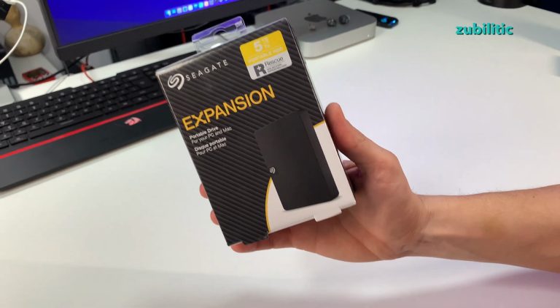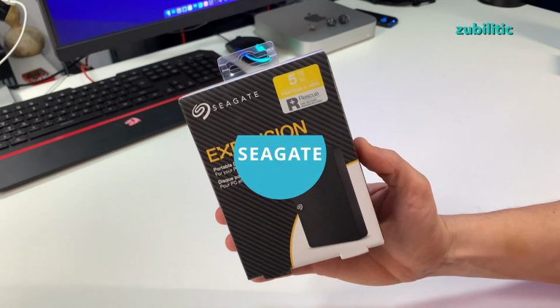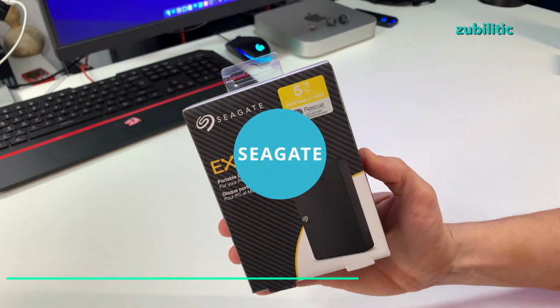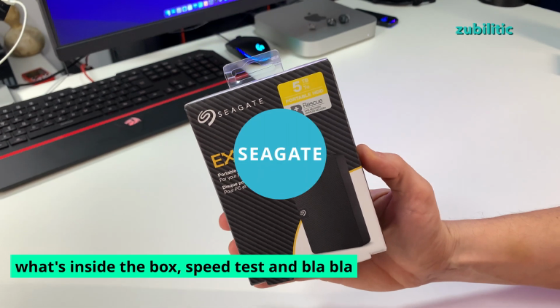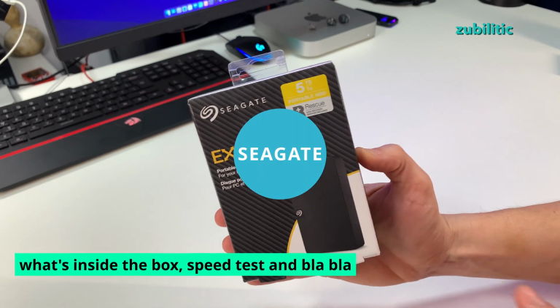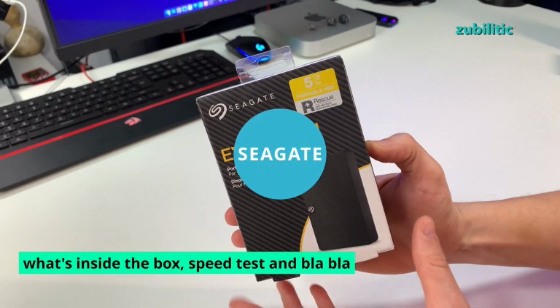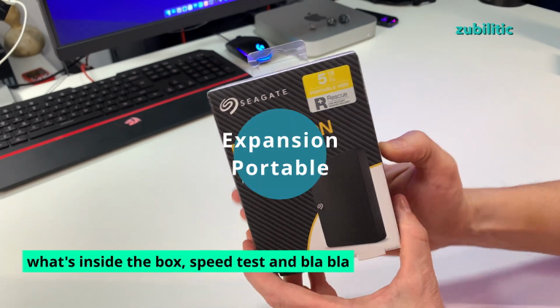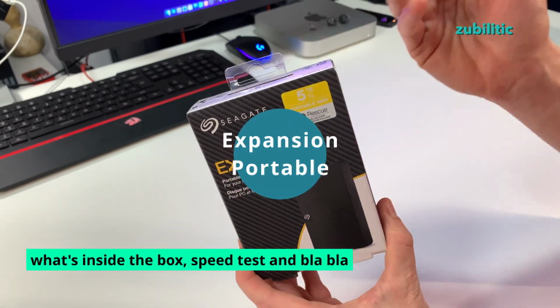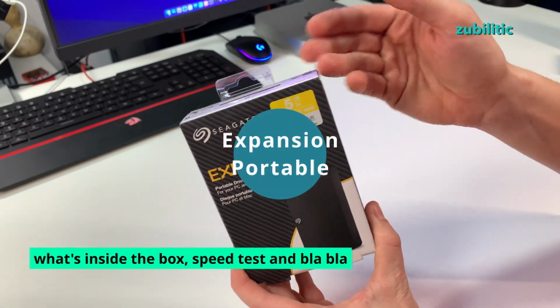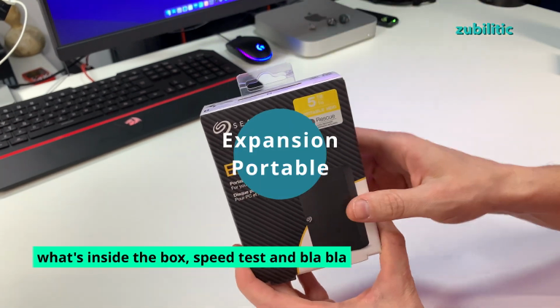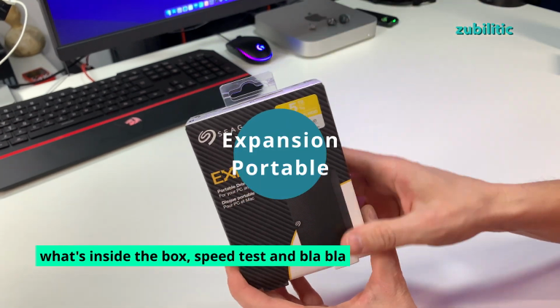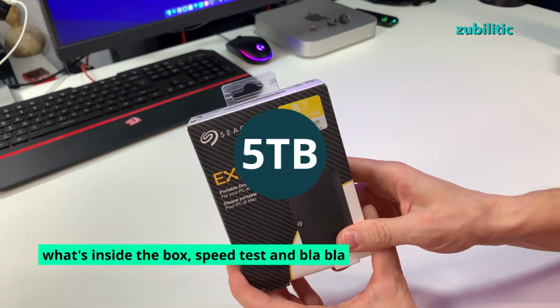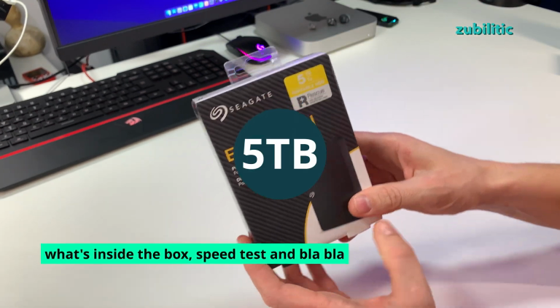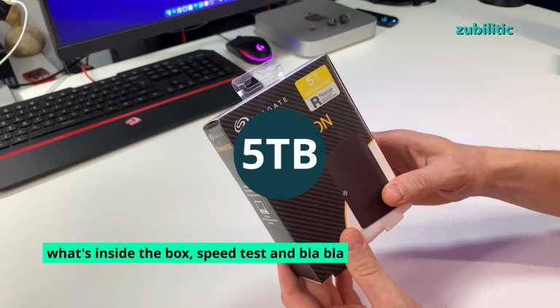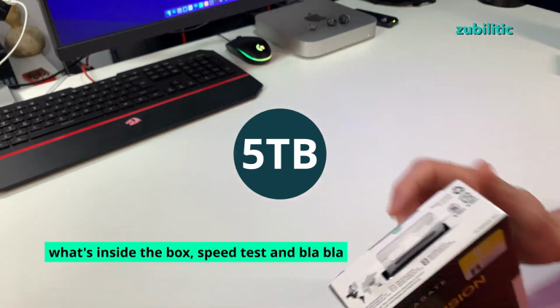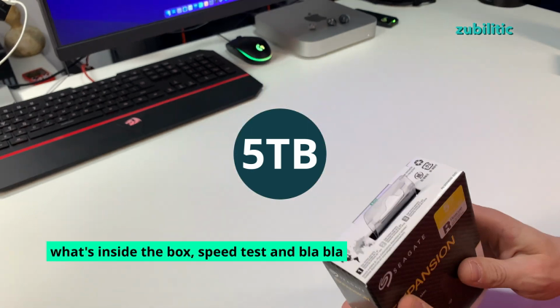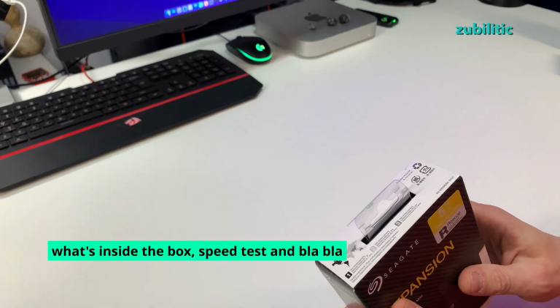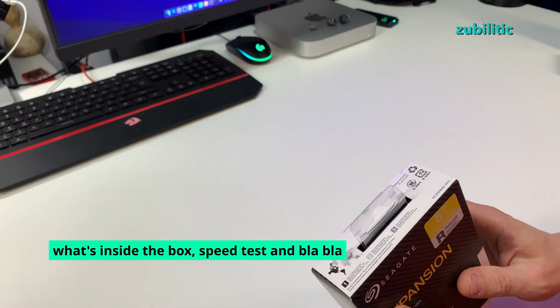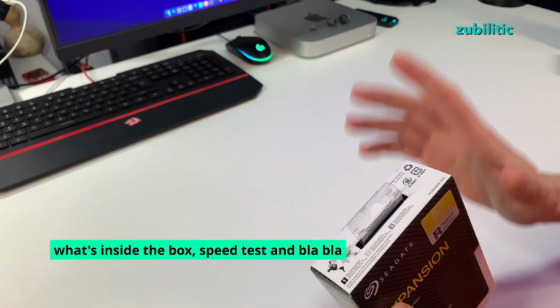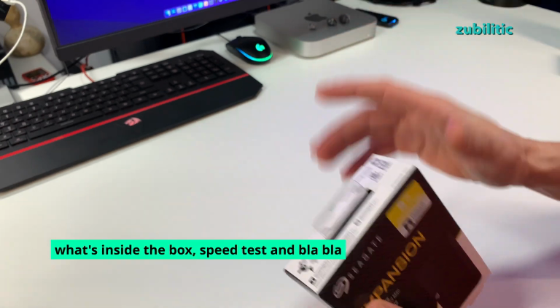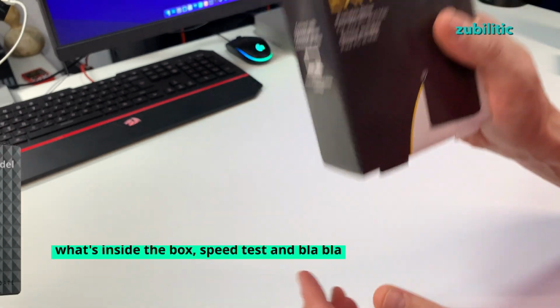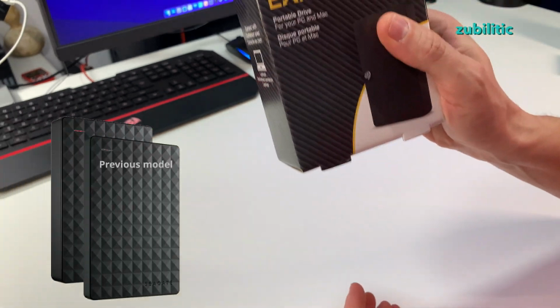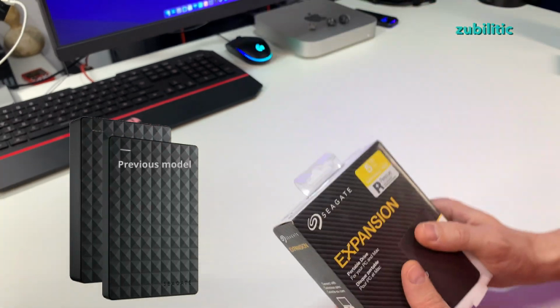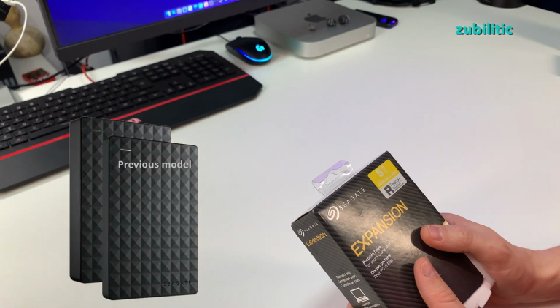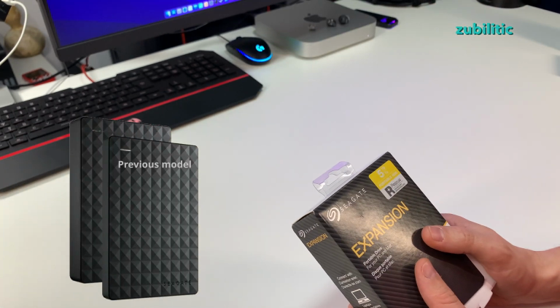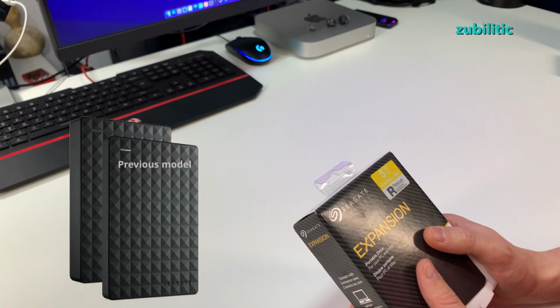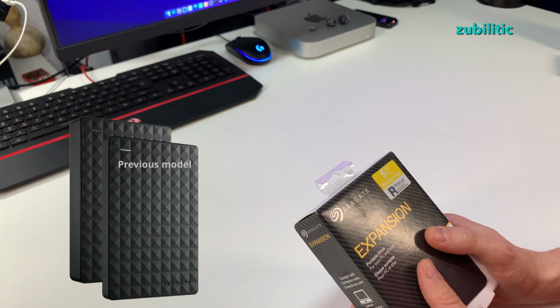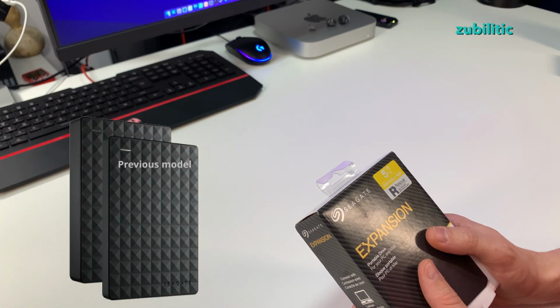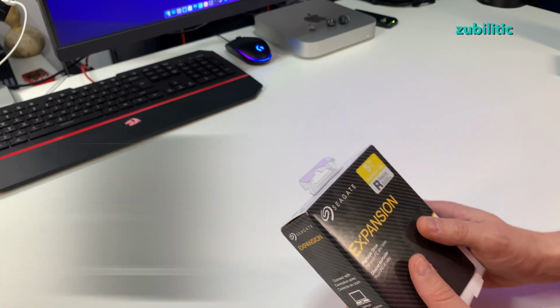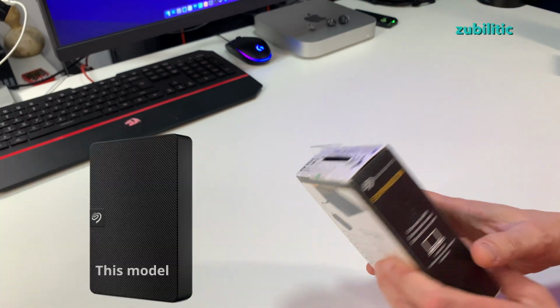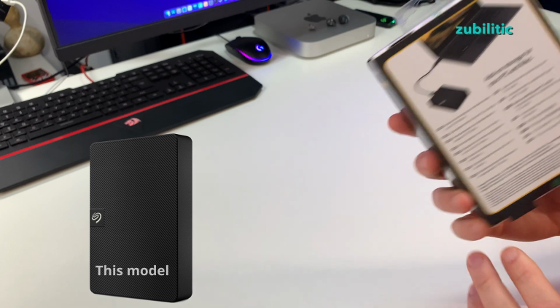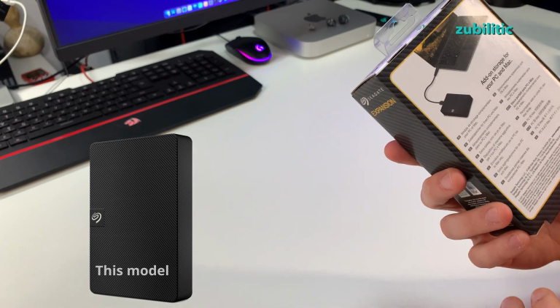This is the newer Seagate Expansion External Drive. I am very satisfied with Seagate, especially when it comes to NAS discs.